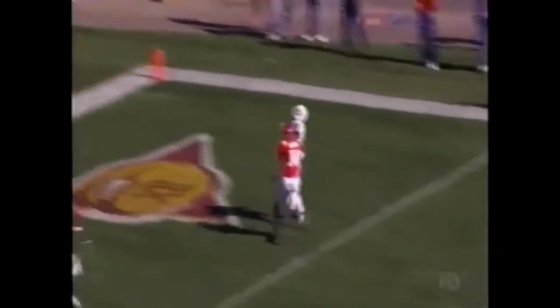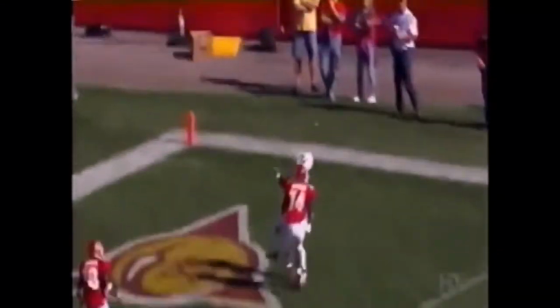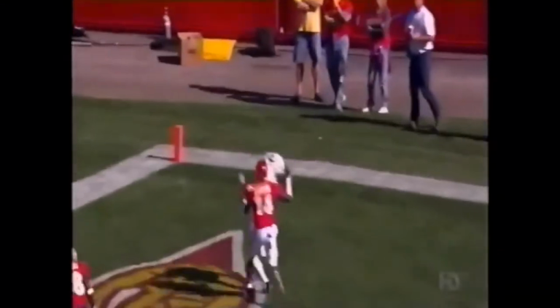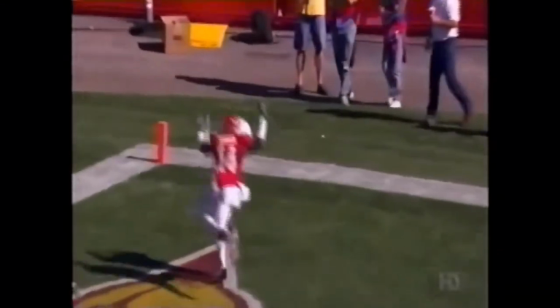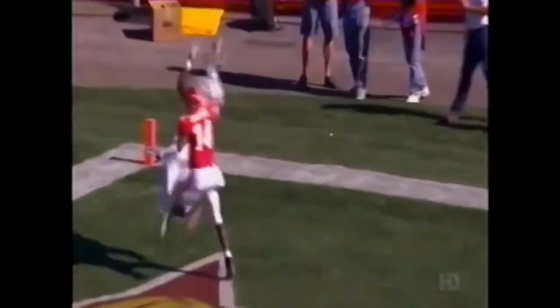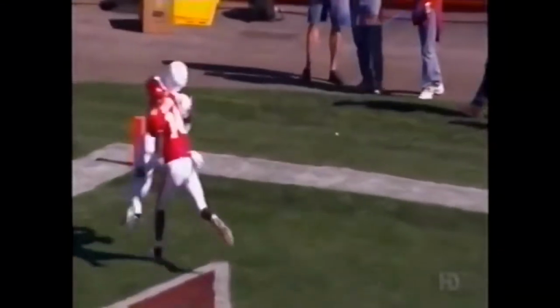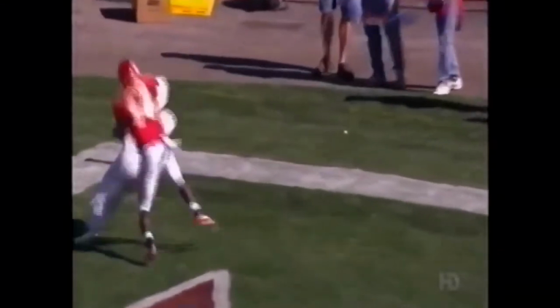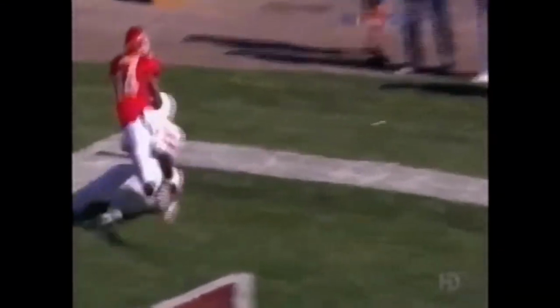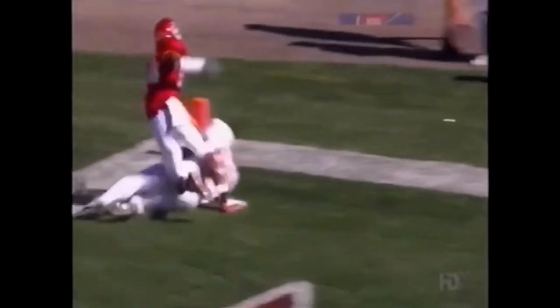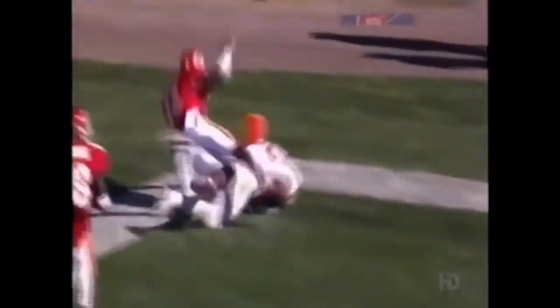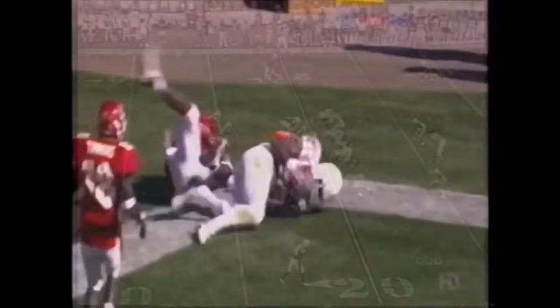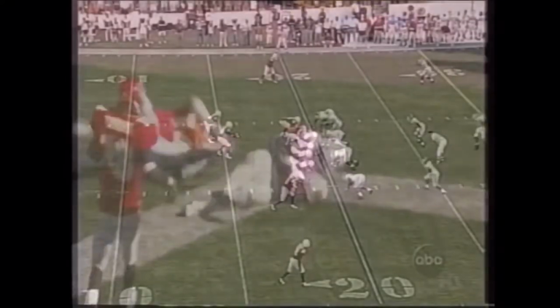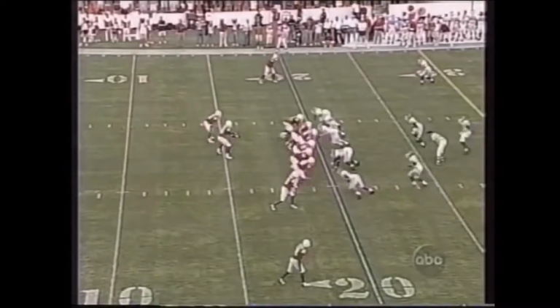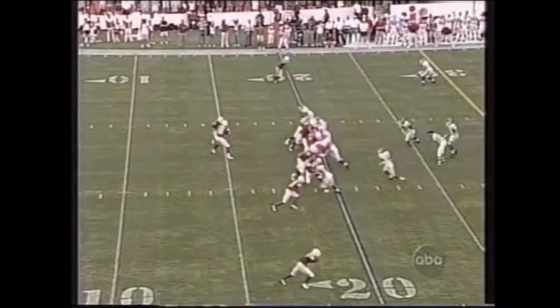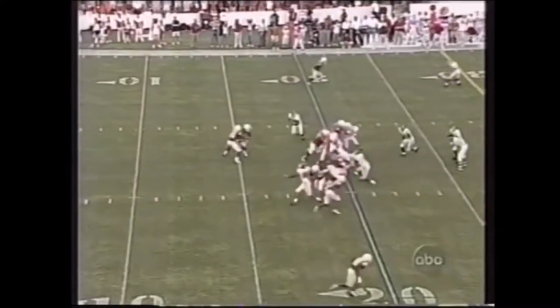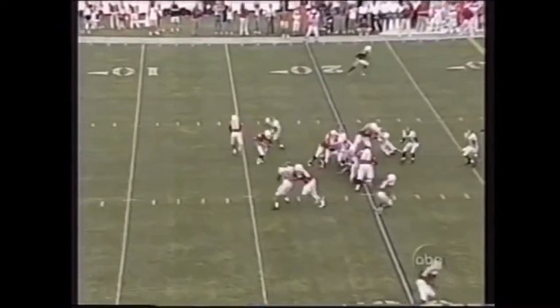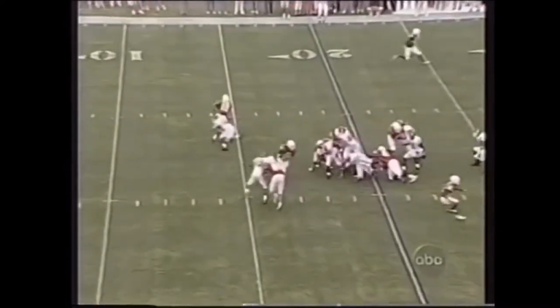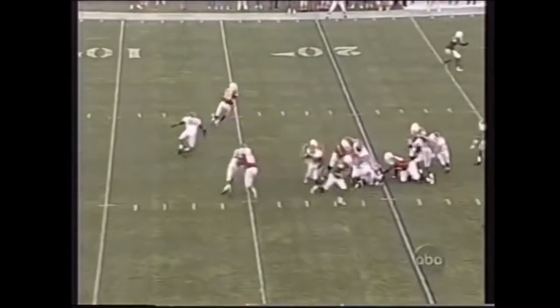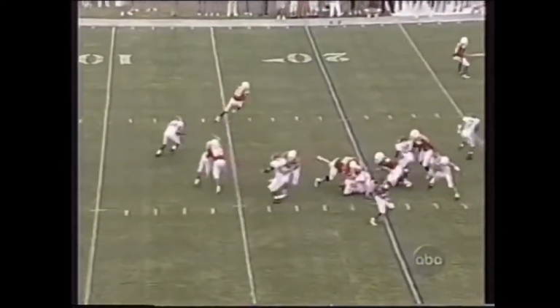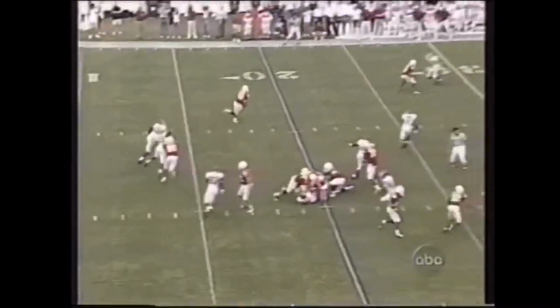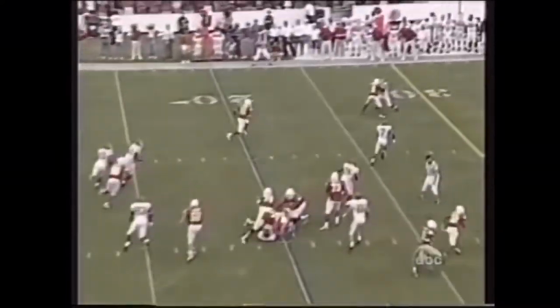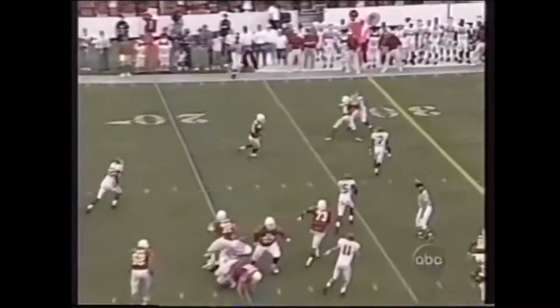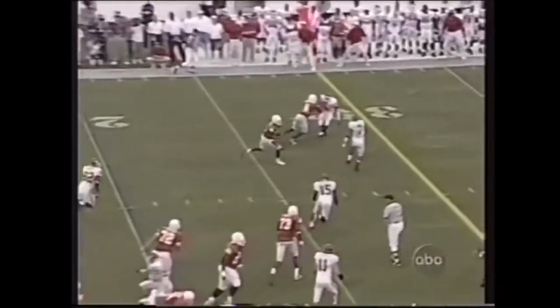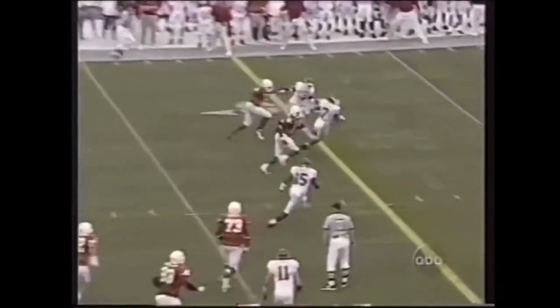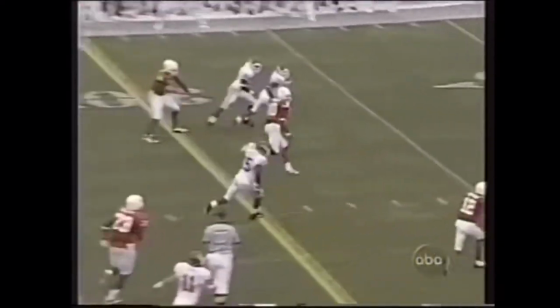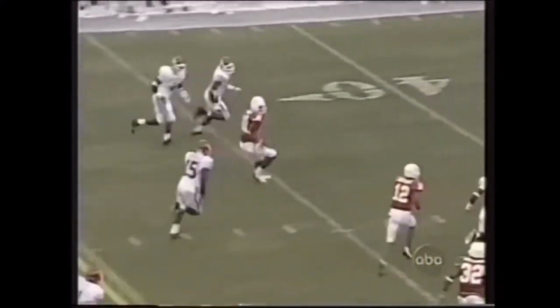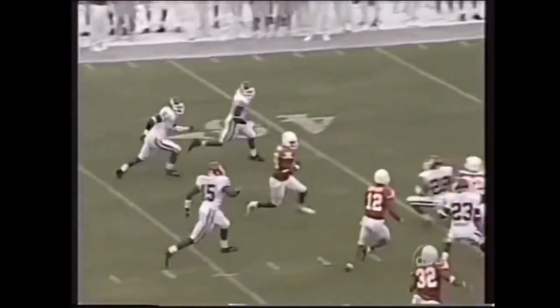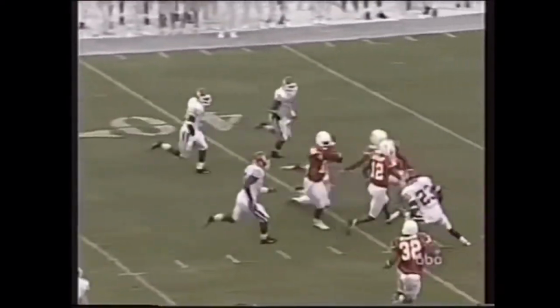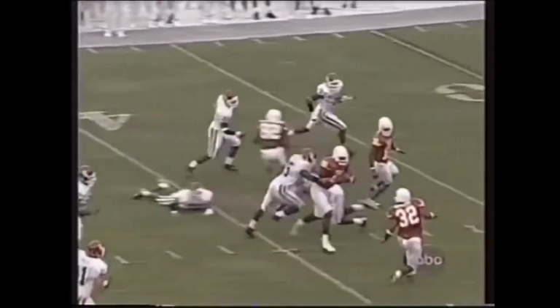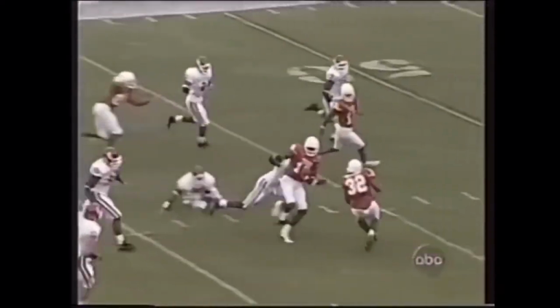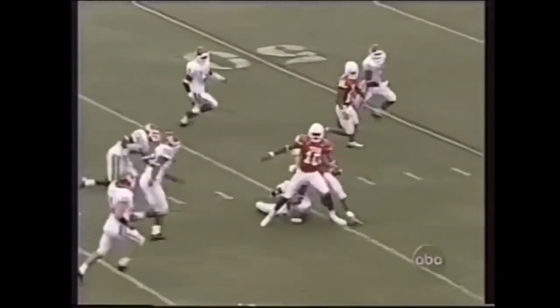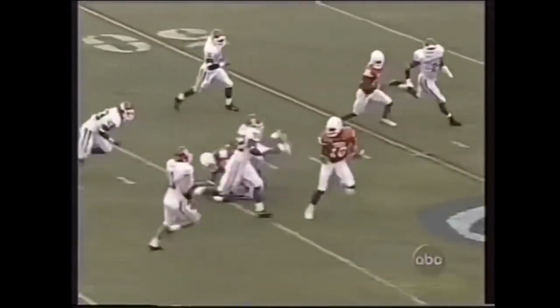People think Vince Young can't throw the football, but he can throw it. He was still in there when he took the knee. And Young keeps it — a beautiful play fake, and Vince Young breaks free.